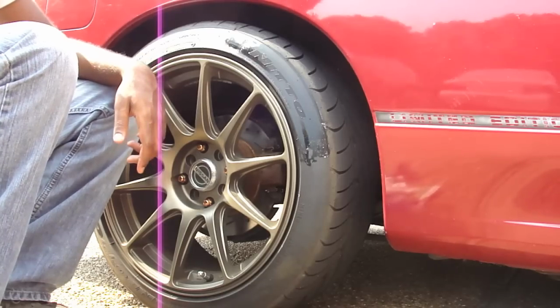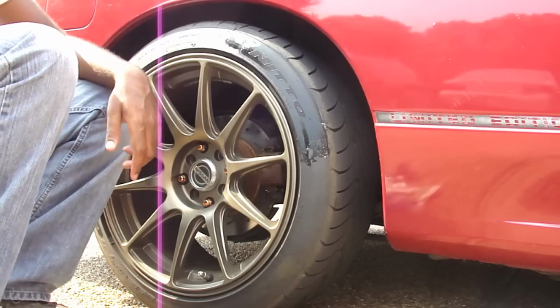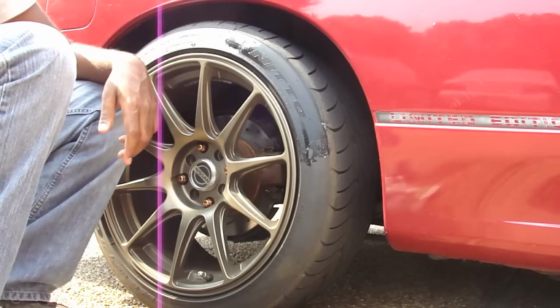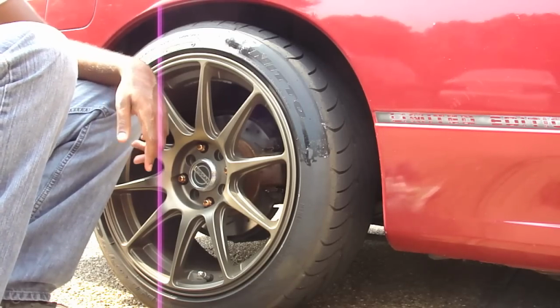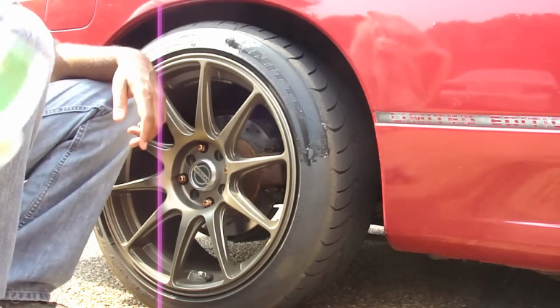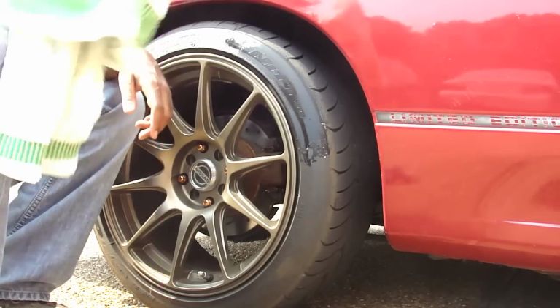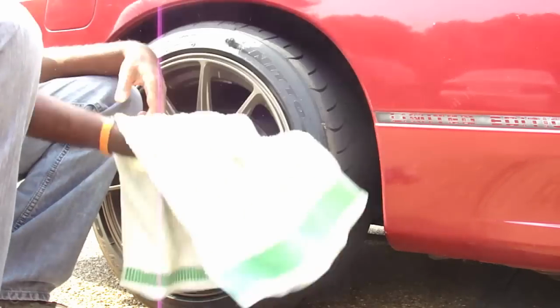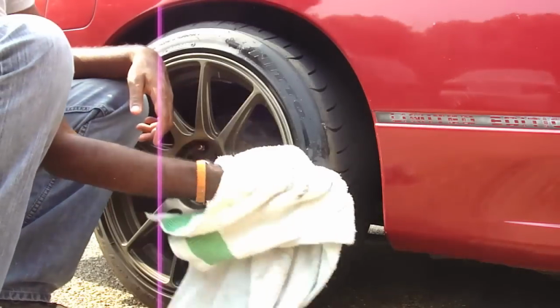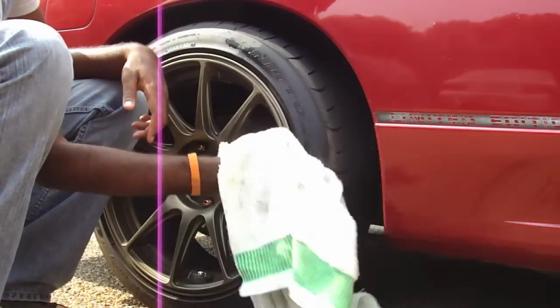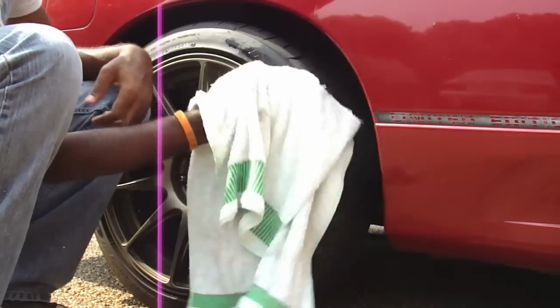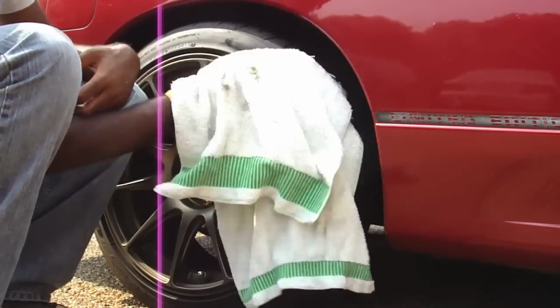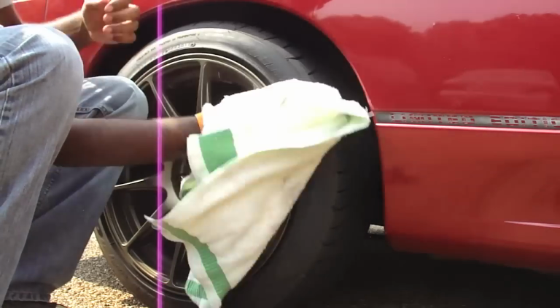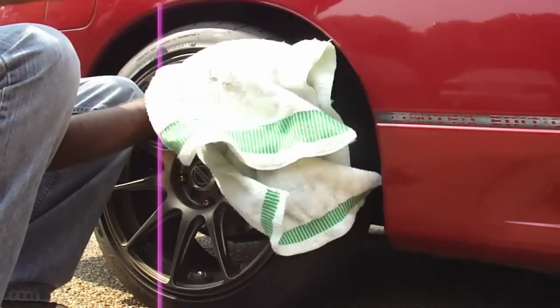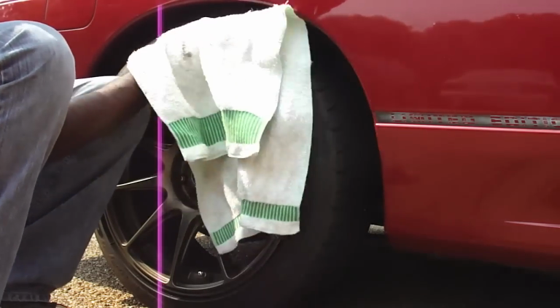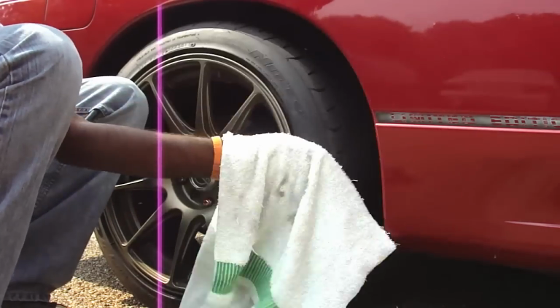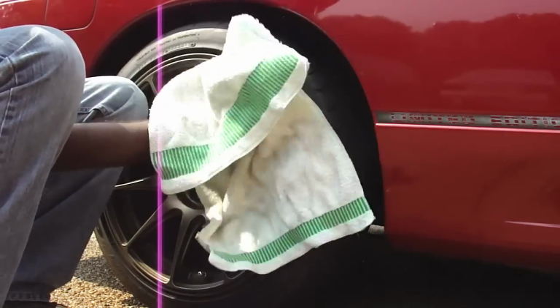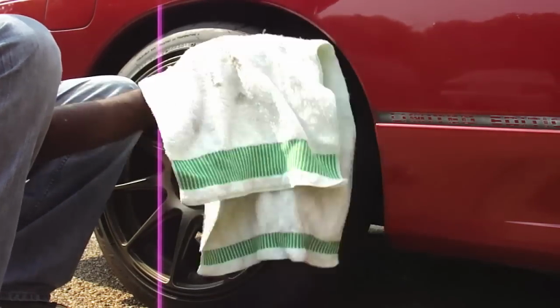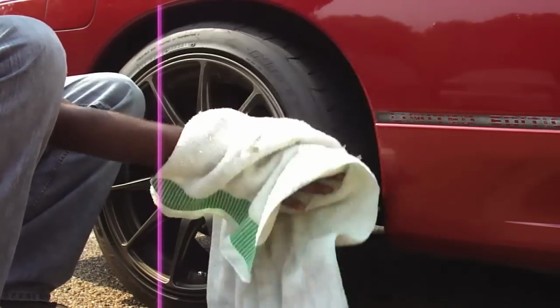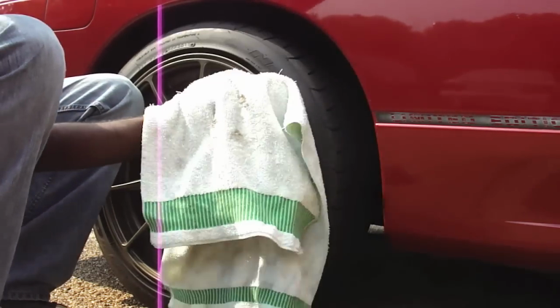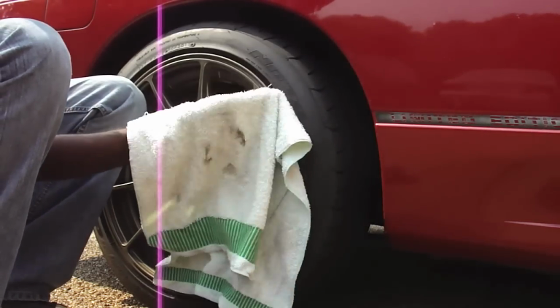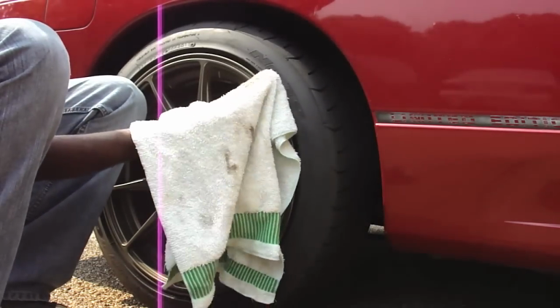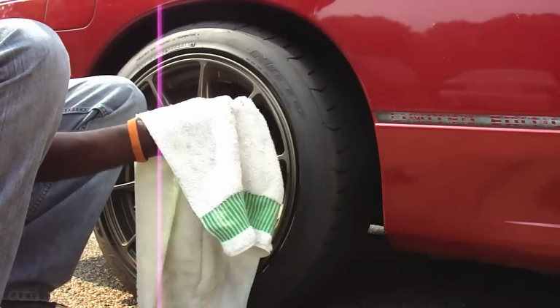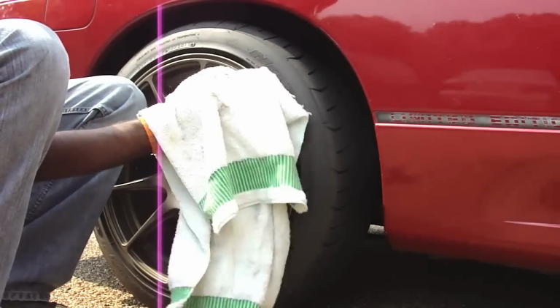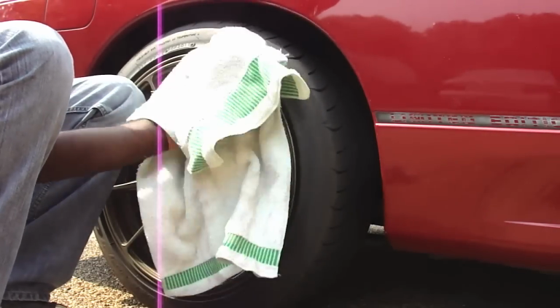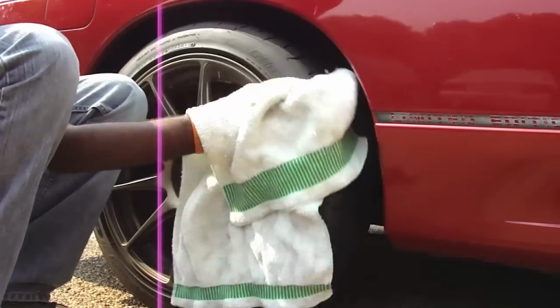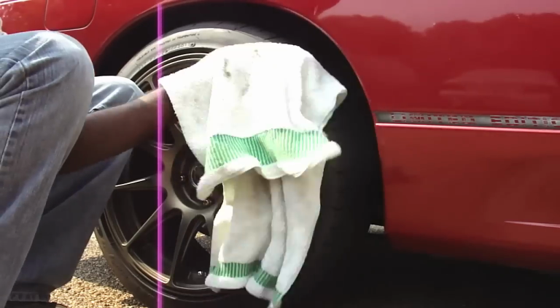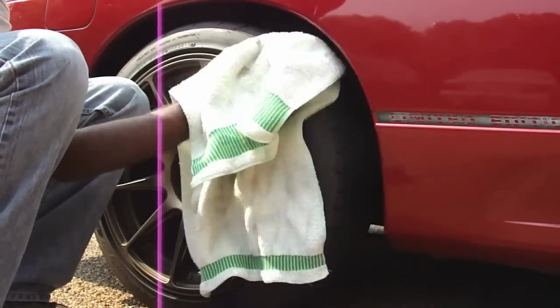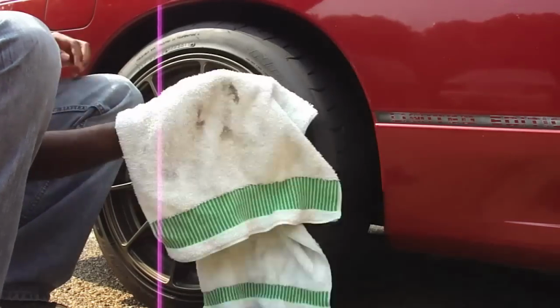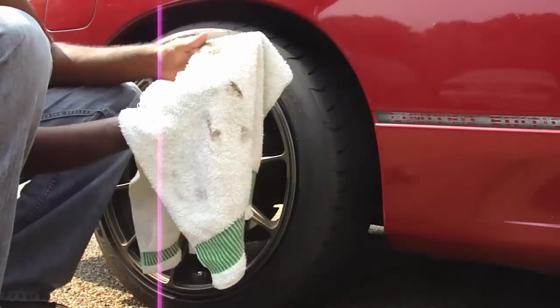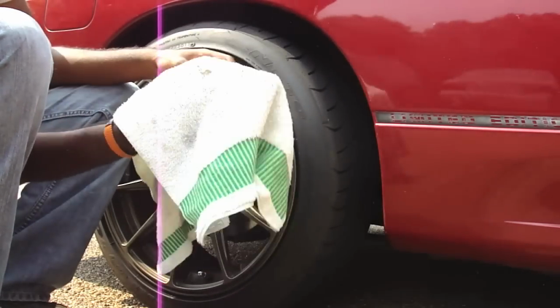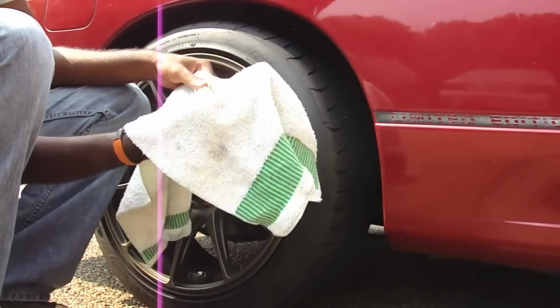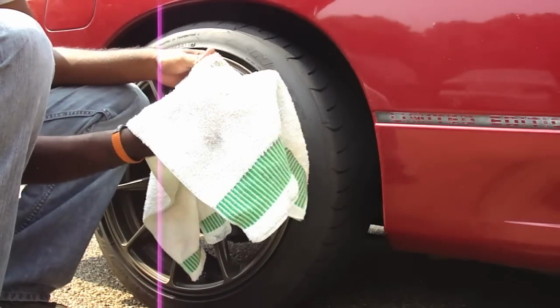Then dry it off with a towel. Don't use a paper towel because the fibers kind of just stay in there and that affects your final product. Make sure you dry this off really well.